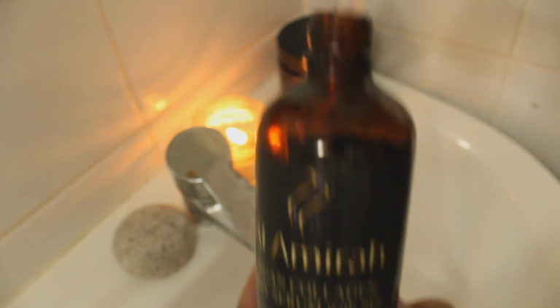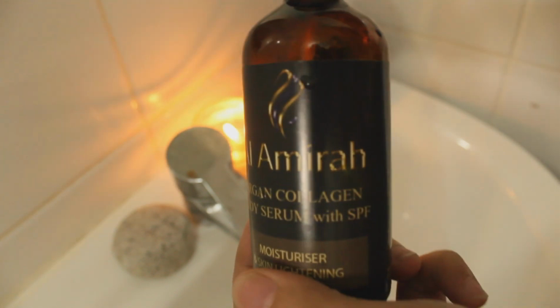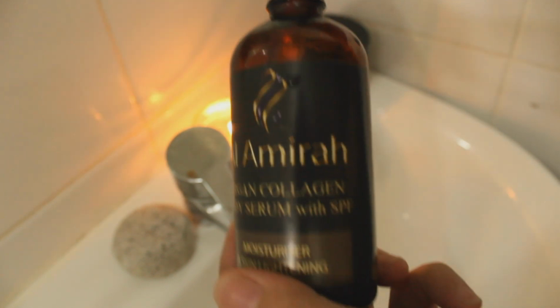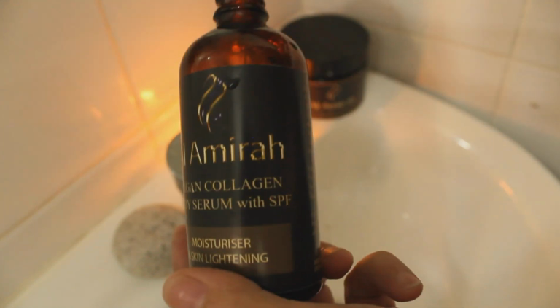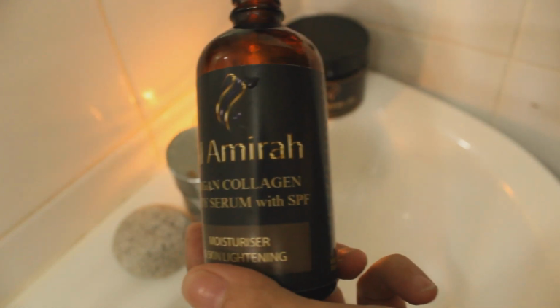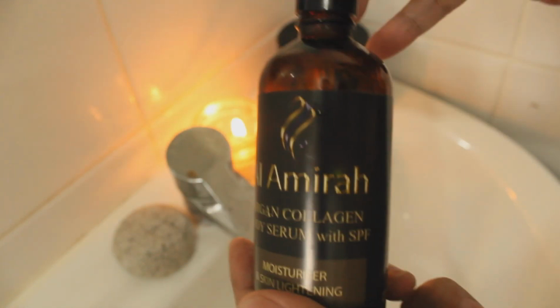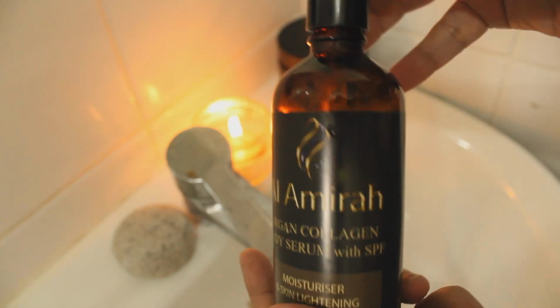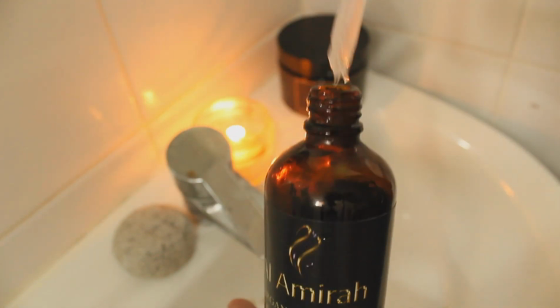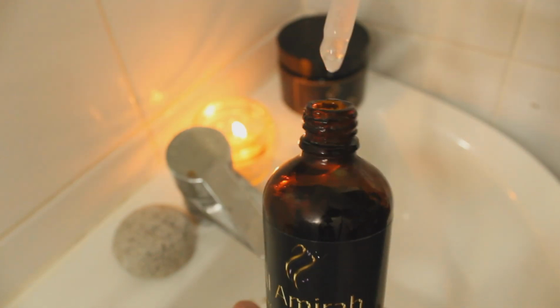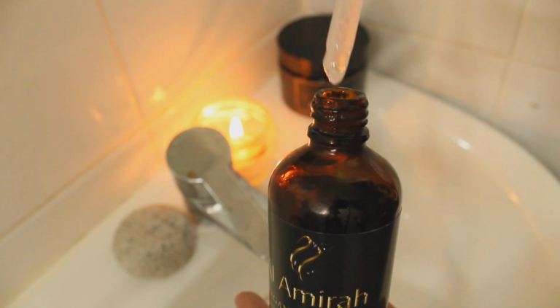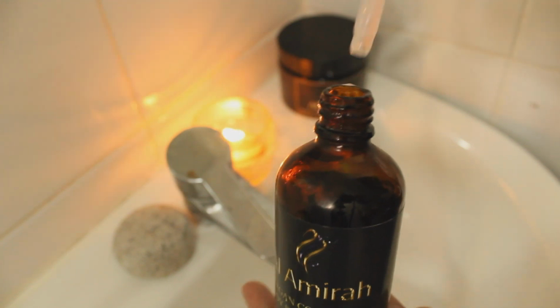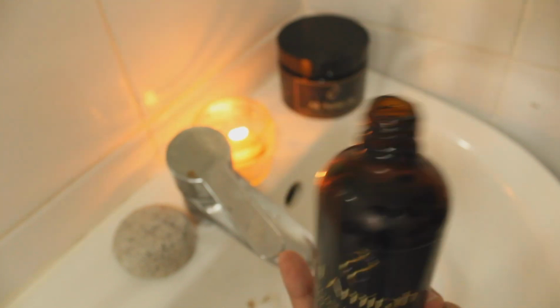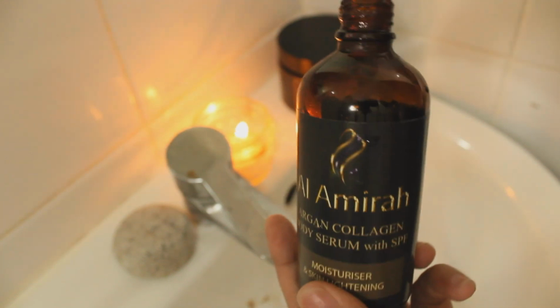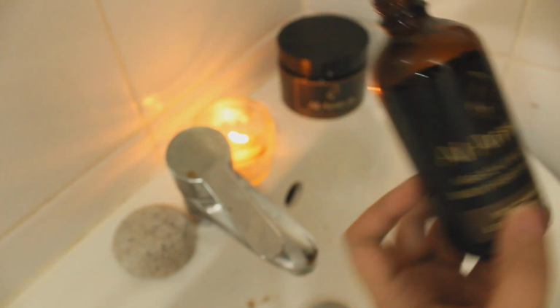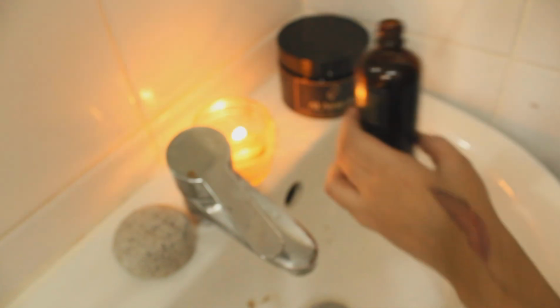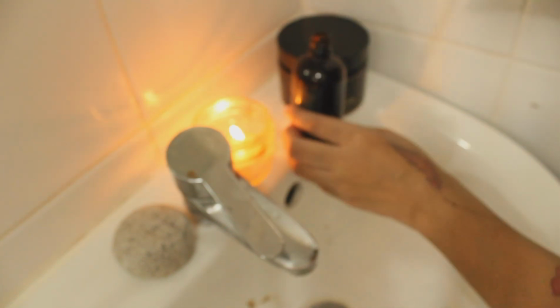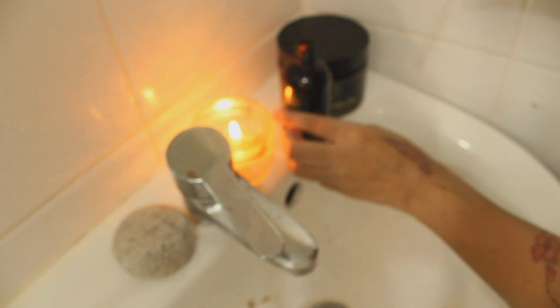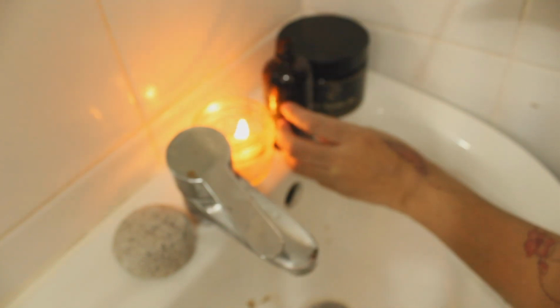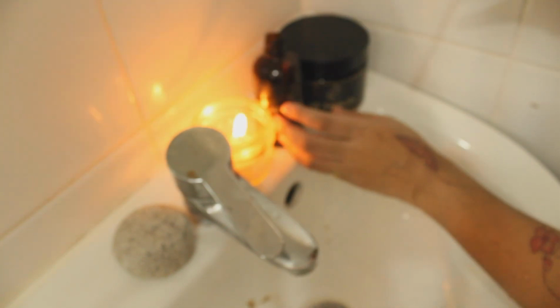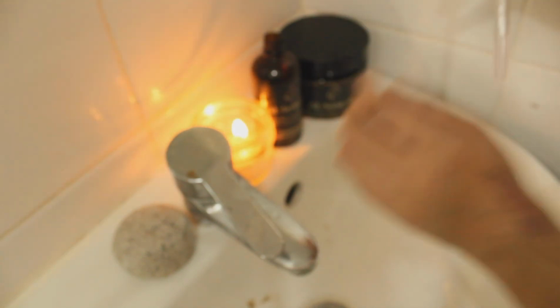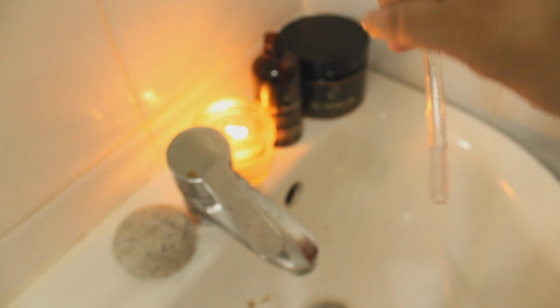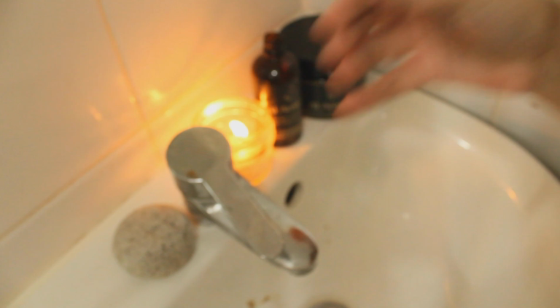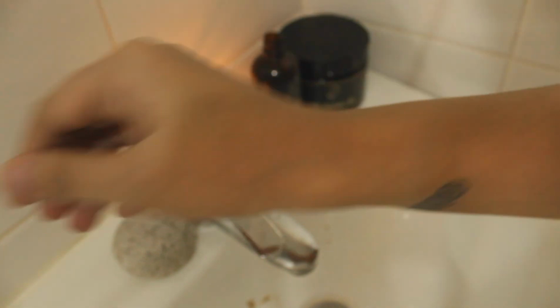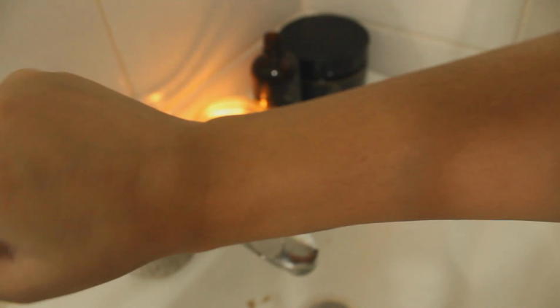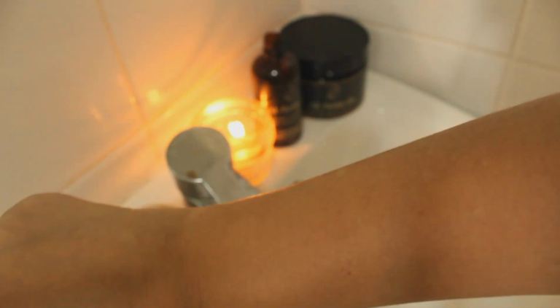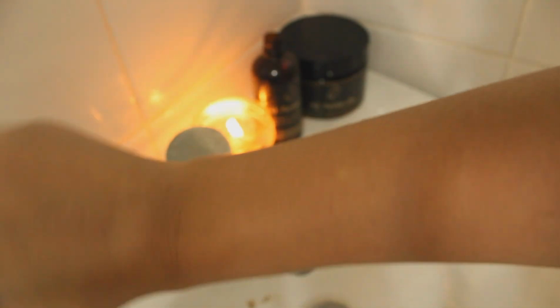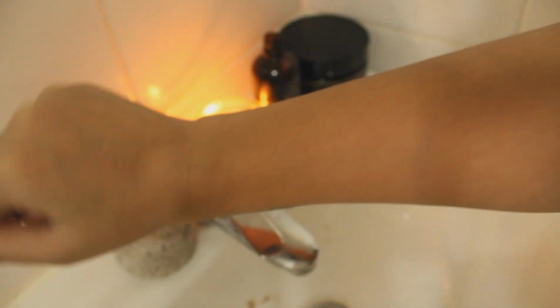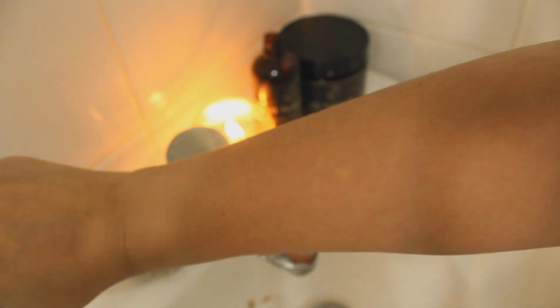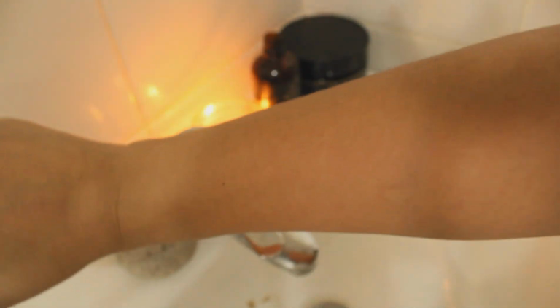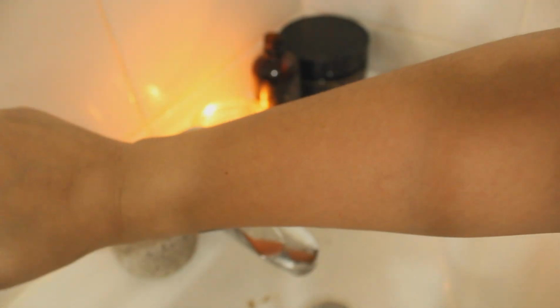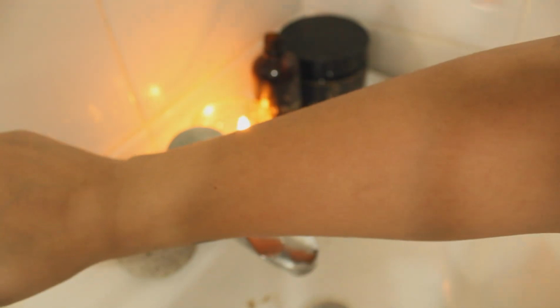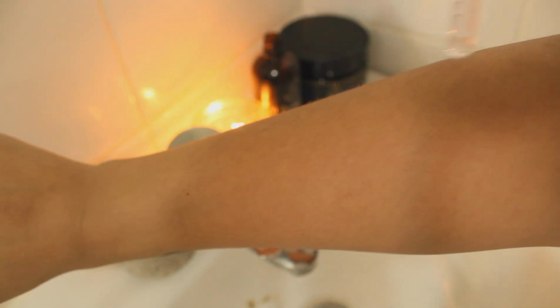It is loaded with antioxidants and premium ingredients like alpha-arbutin and rosehip oil, which are effective in treating pigmentation, age spots, and lightening uneven skin tone.